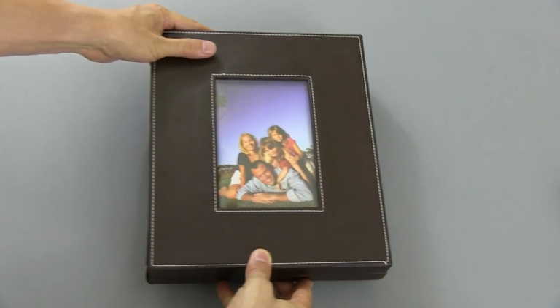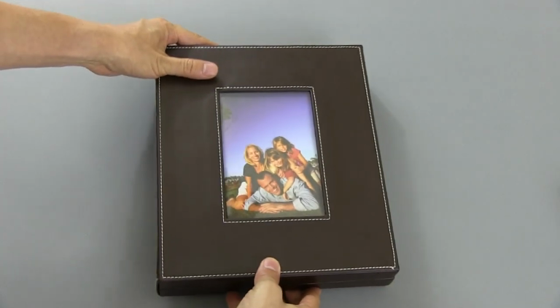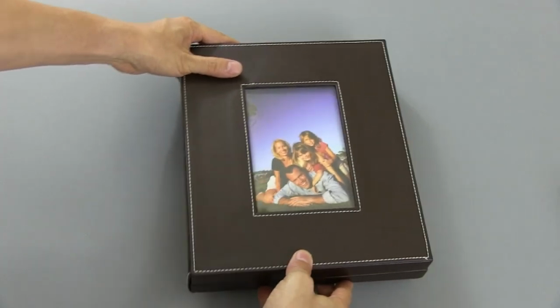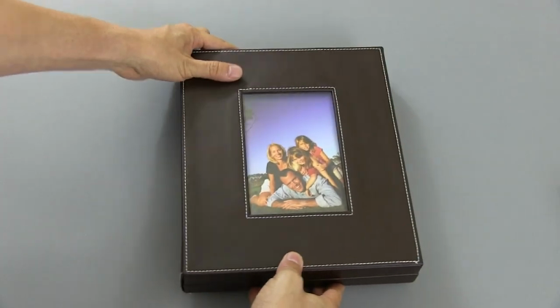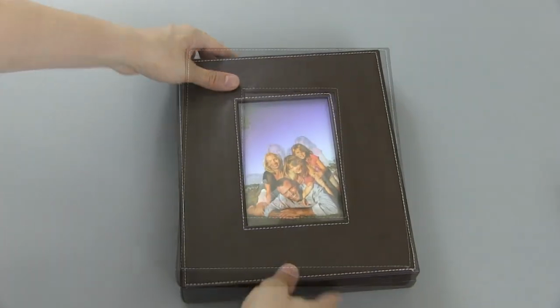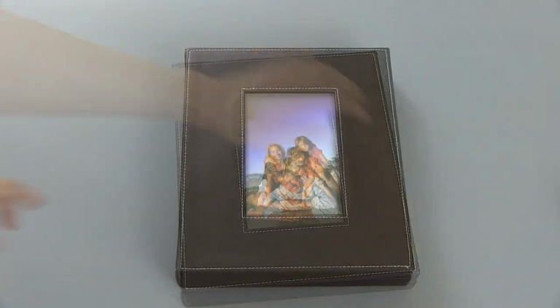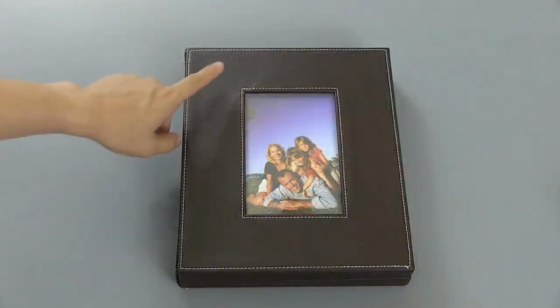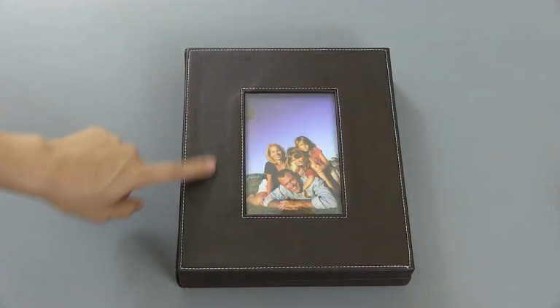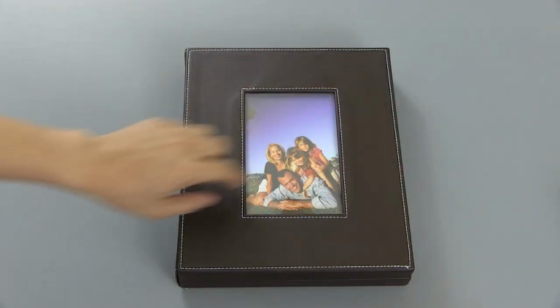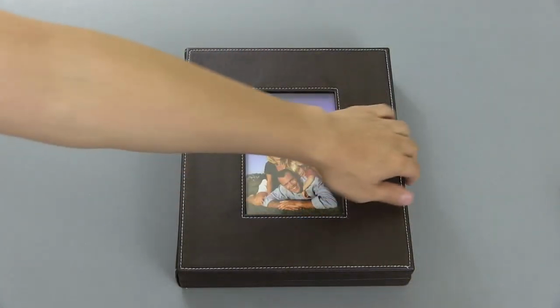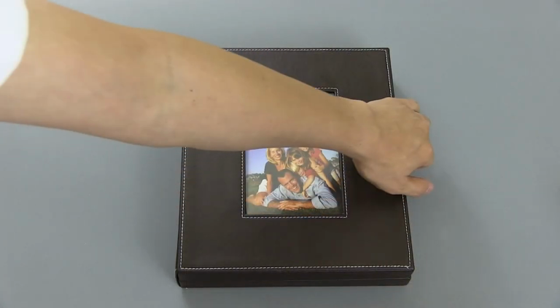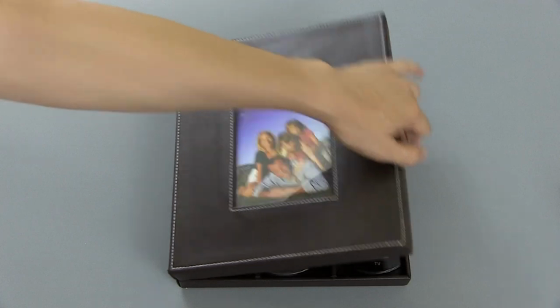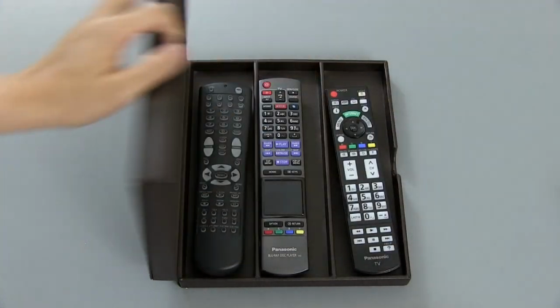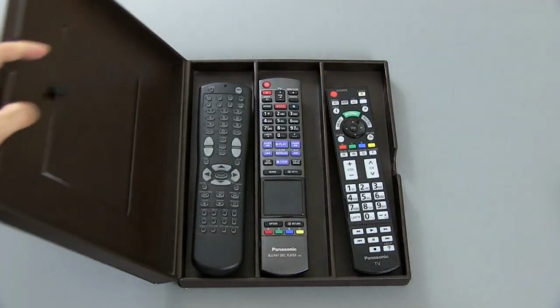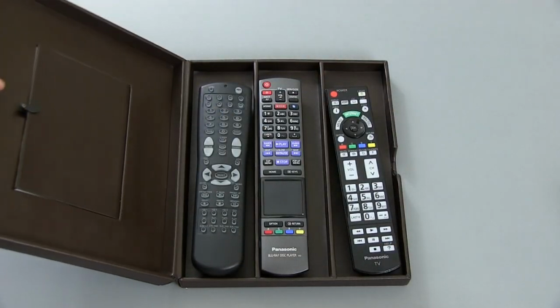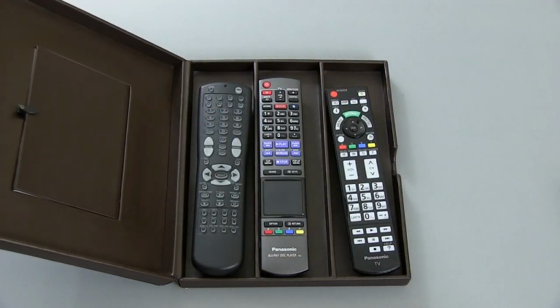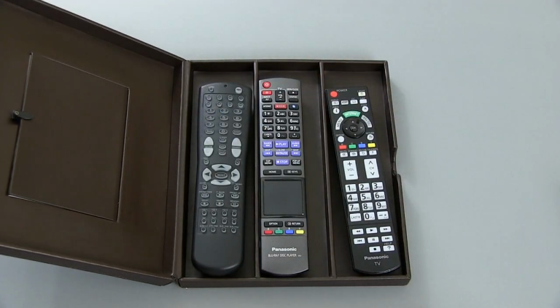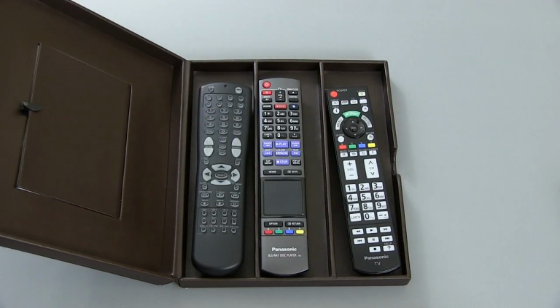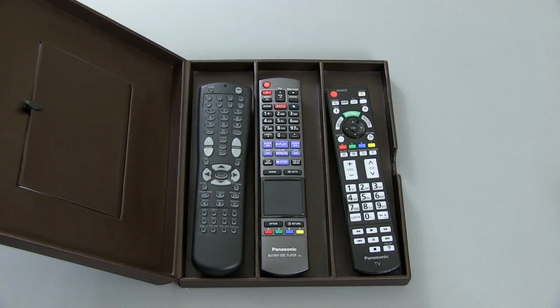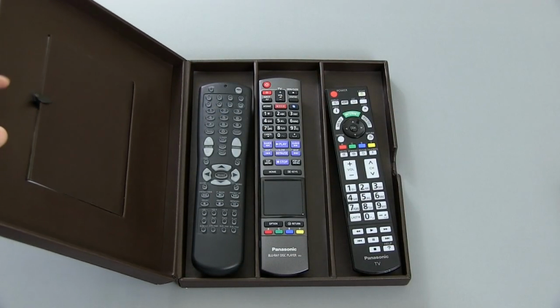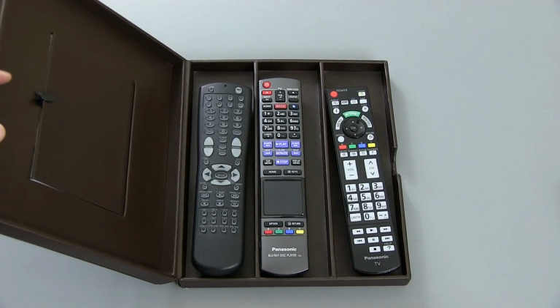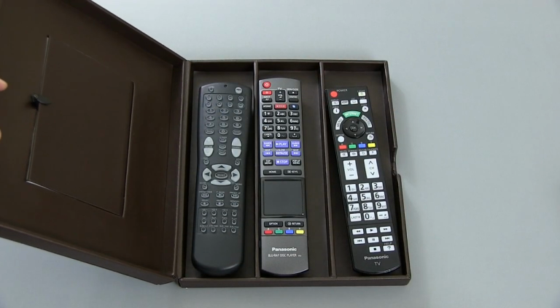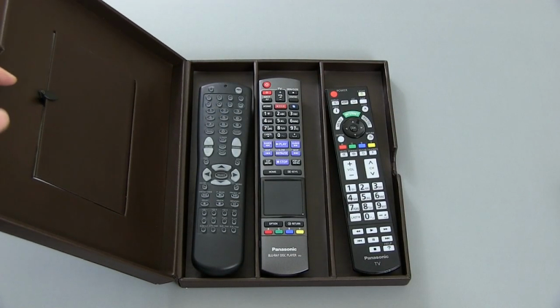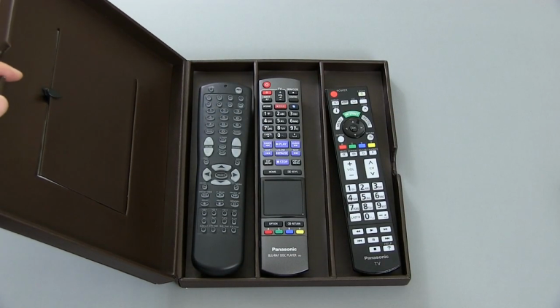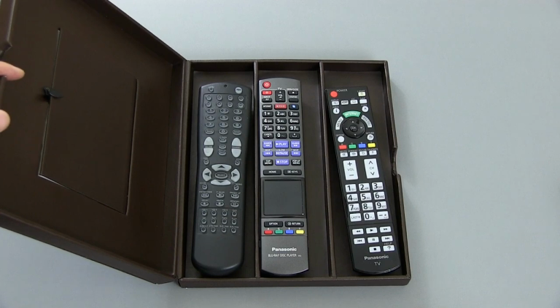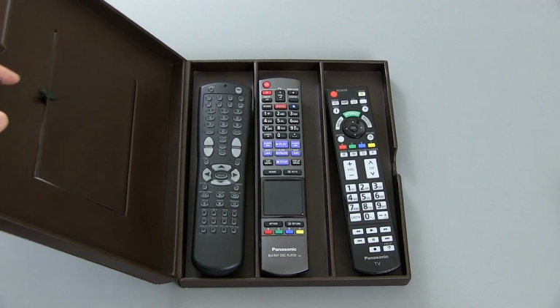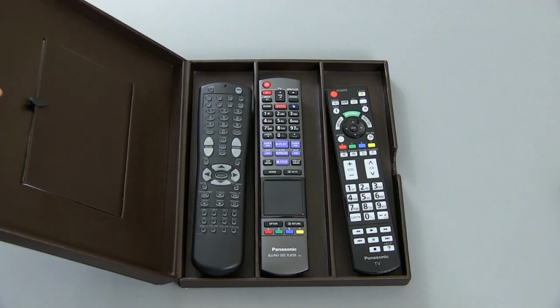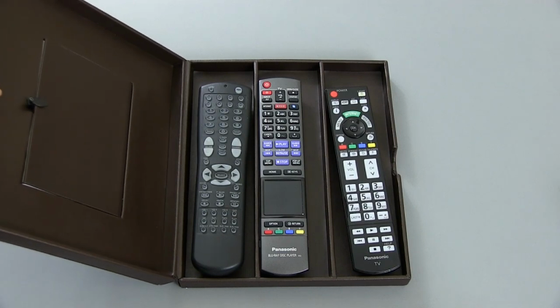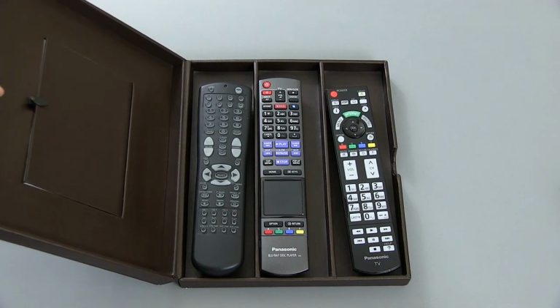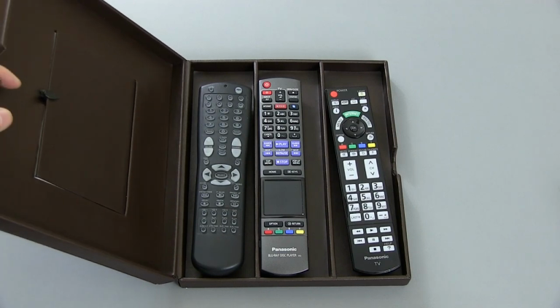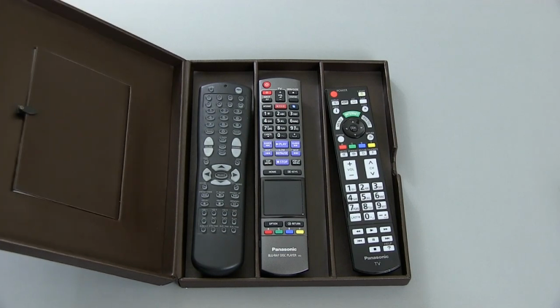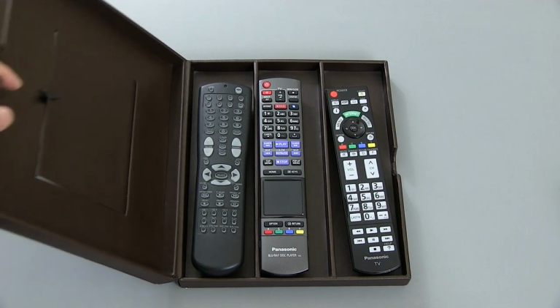I highly recommend it. And again, you can put your own picture in here, which is really nice. It stores up to three remotes, and as you can see, it stores pretty long remotes too, so that's not really going to be an issue.